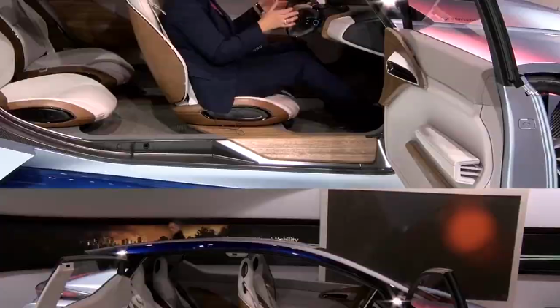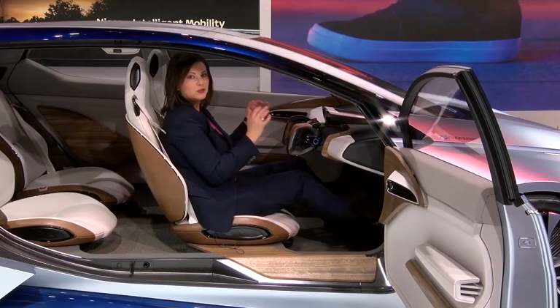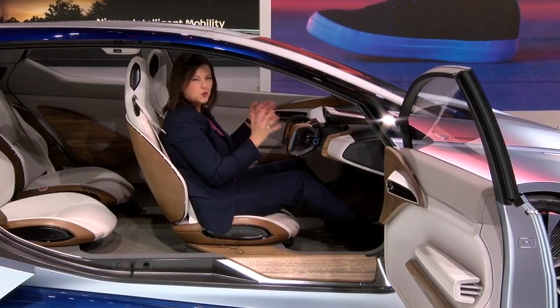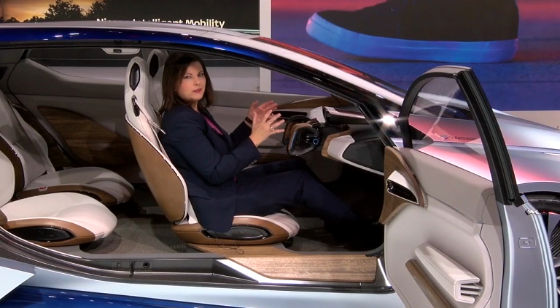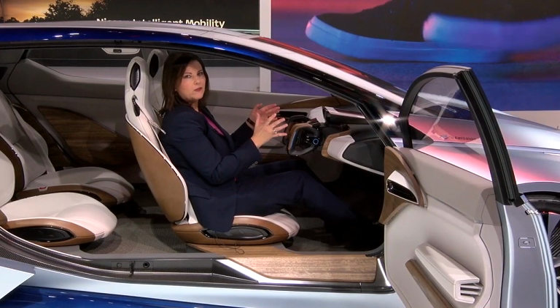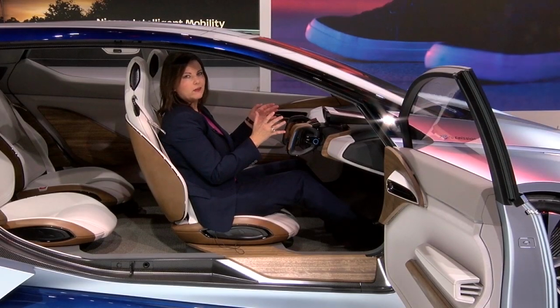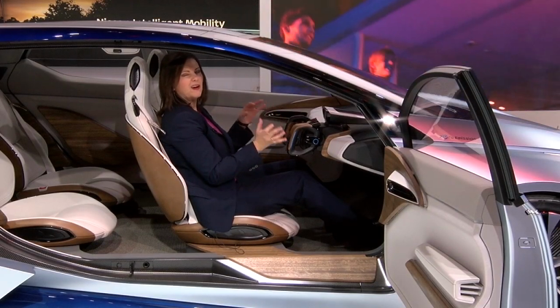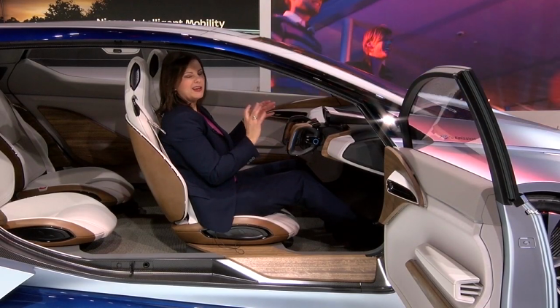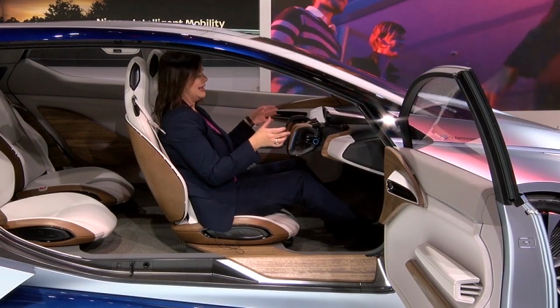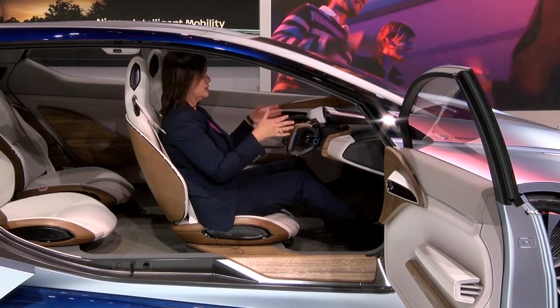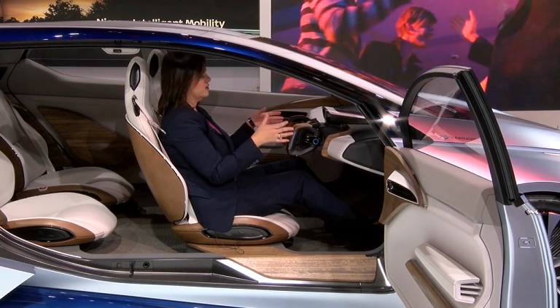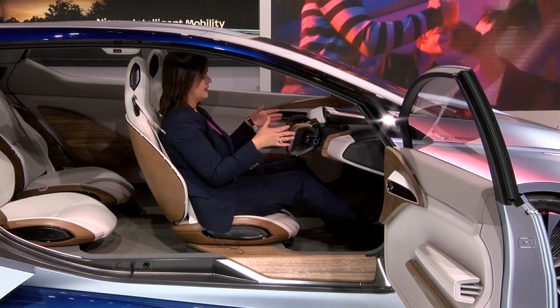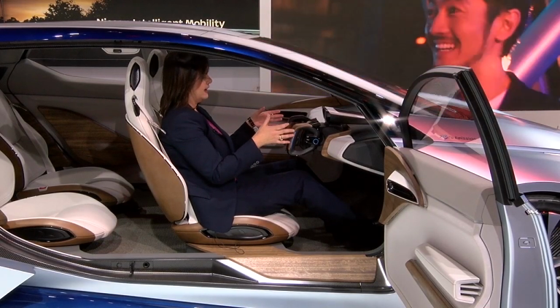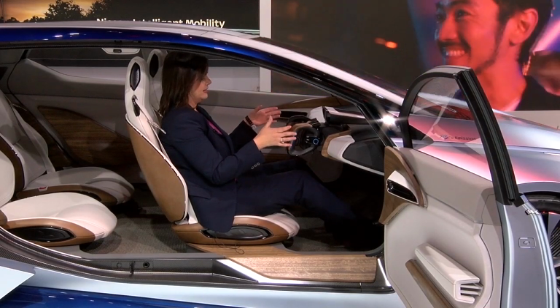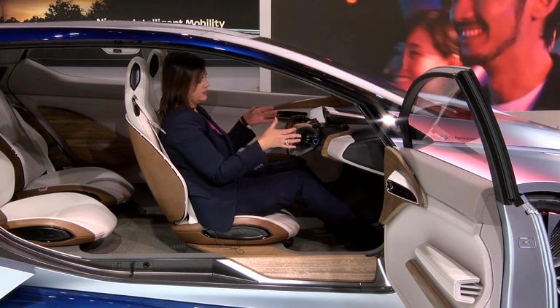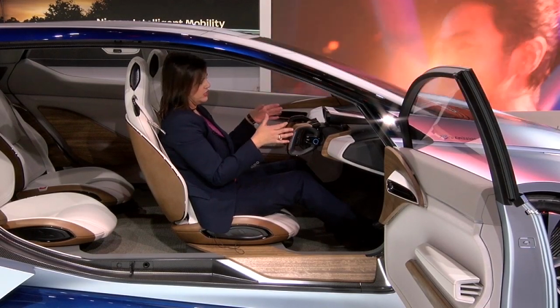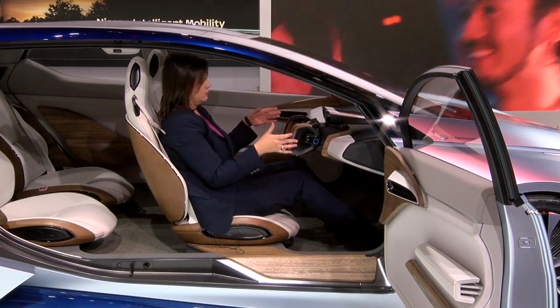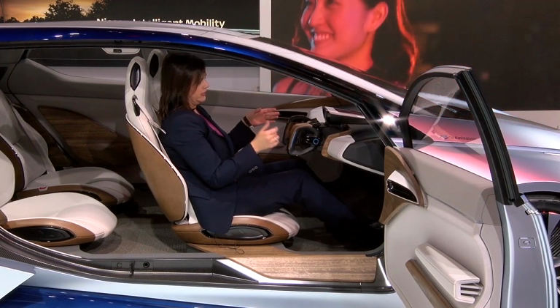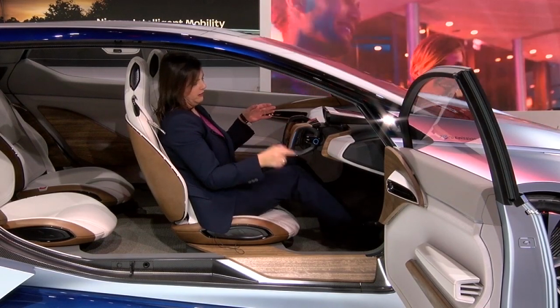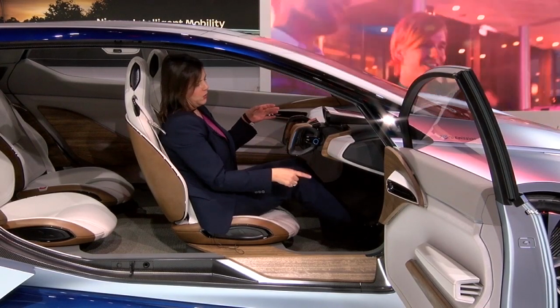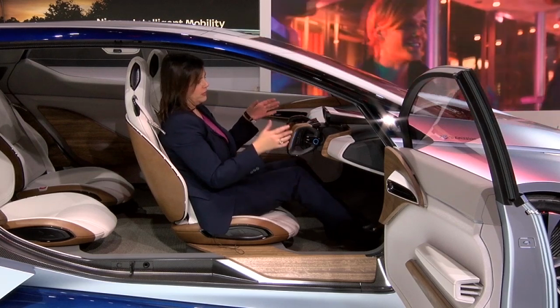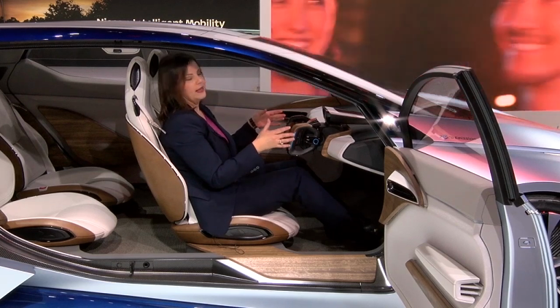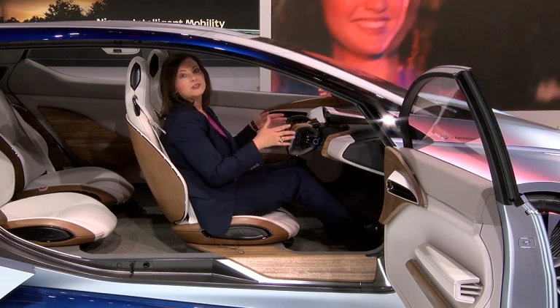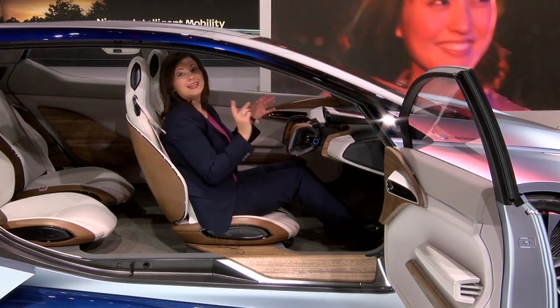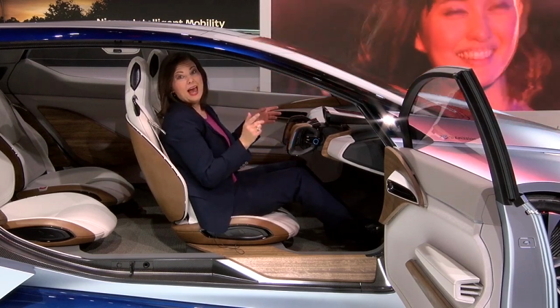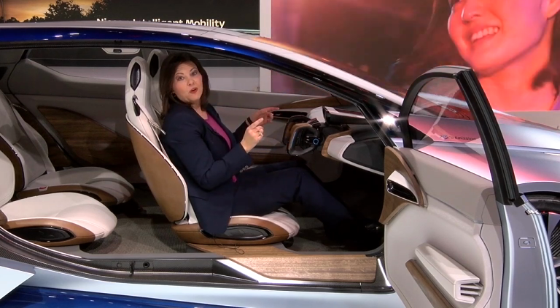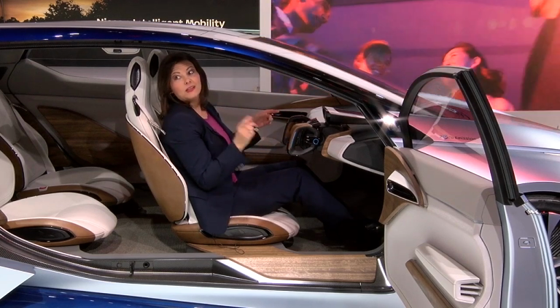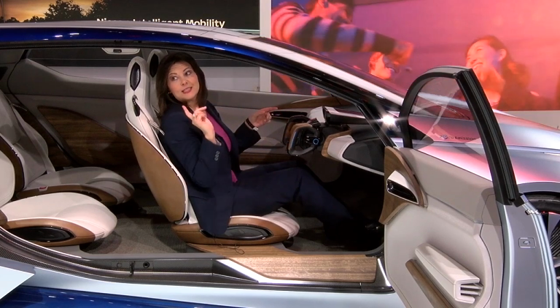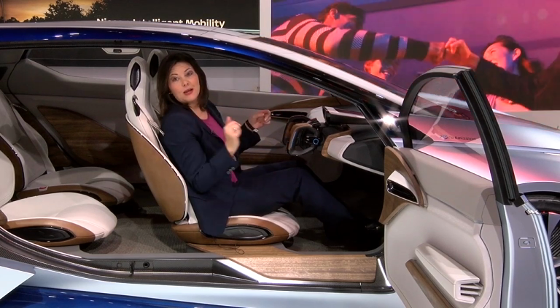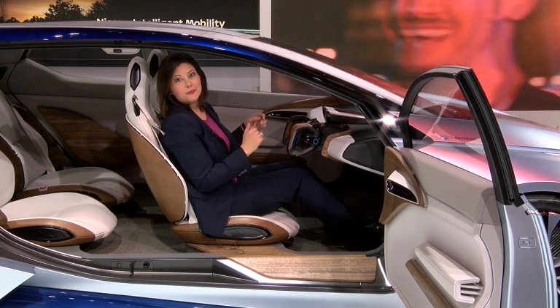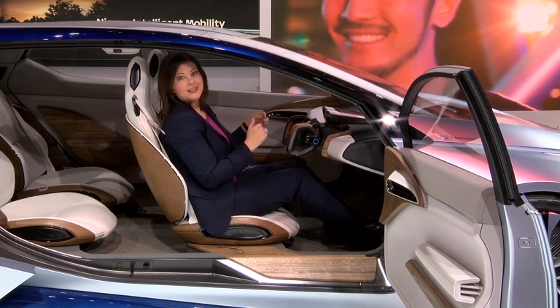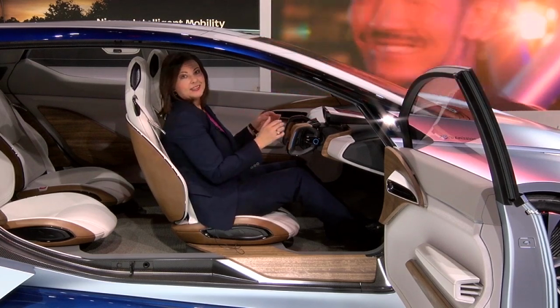It looks sort of like a regular car — not exactly, but you get the idea of a steering wheel here with the pedals. Let's see what happens next.